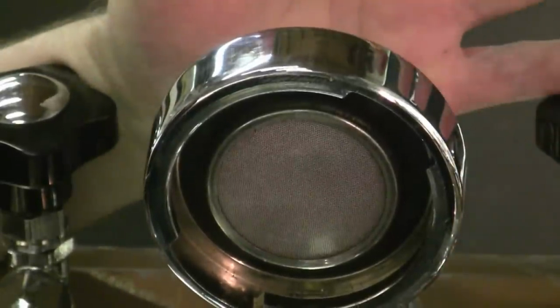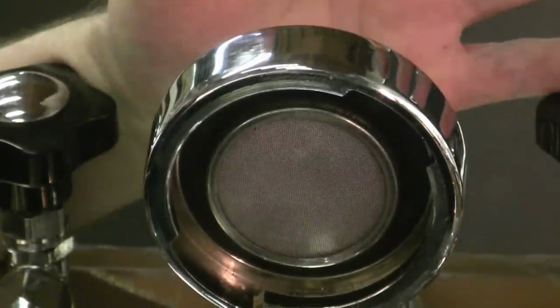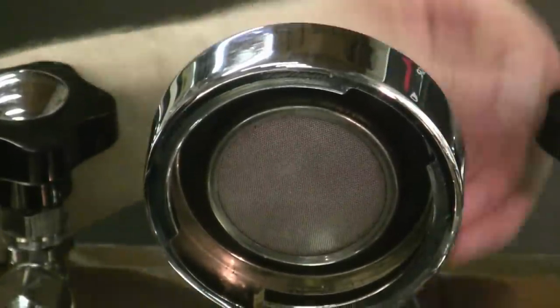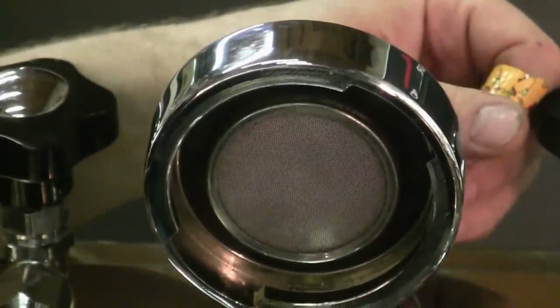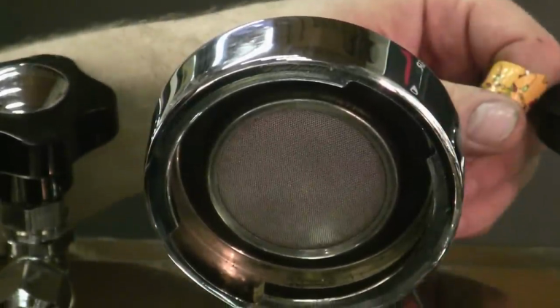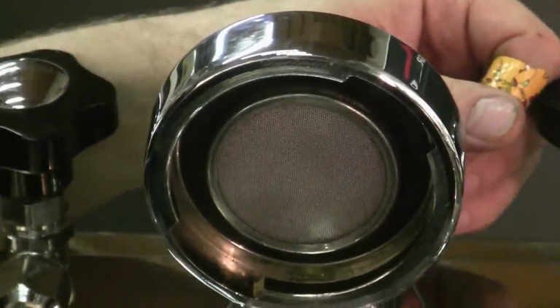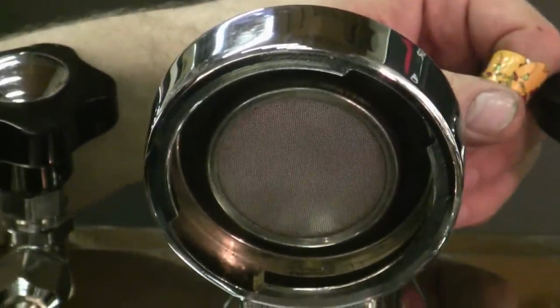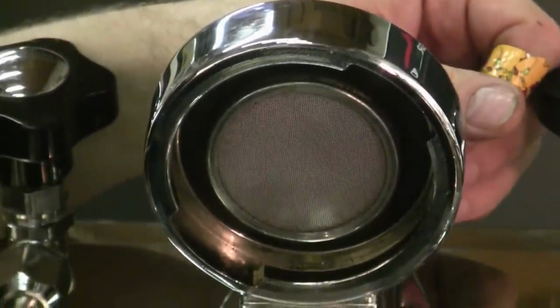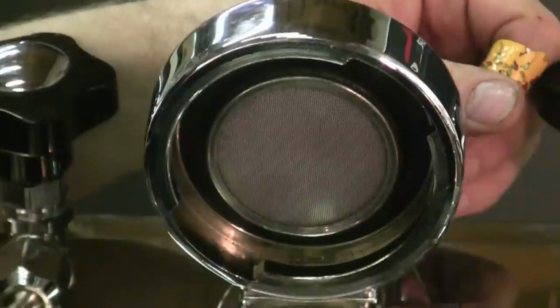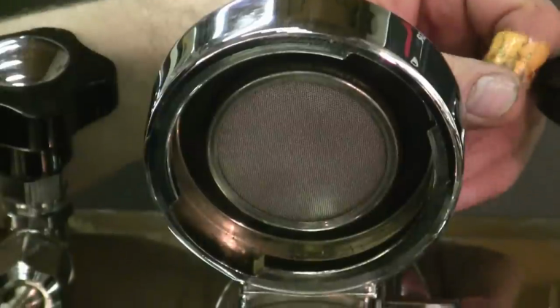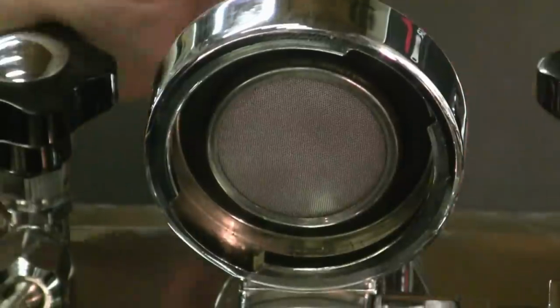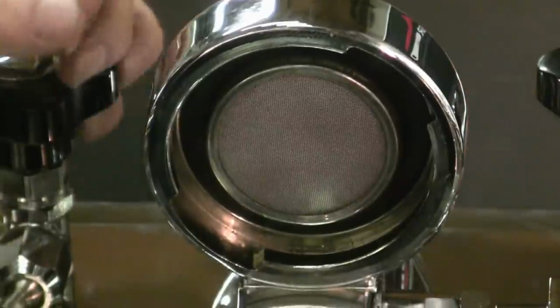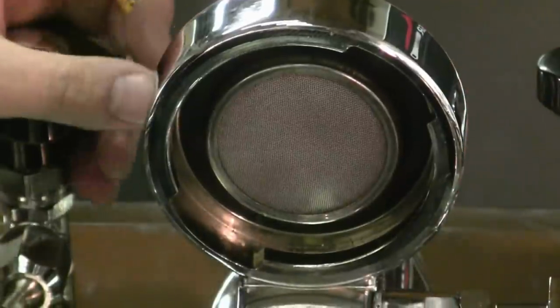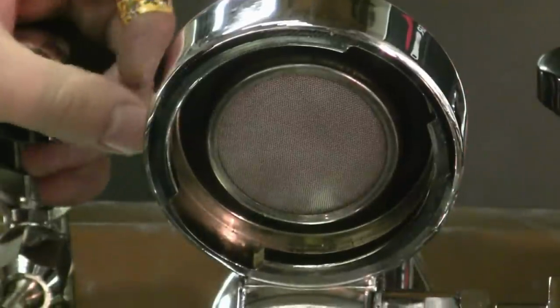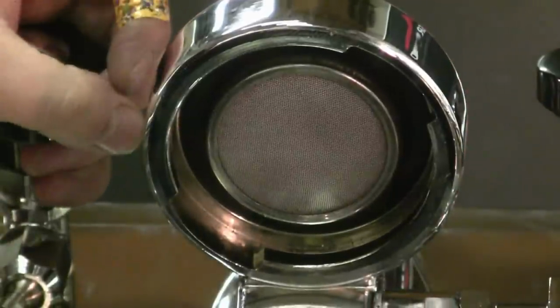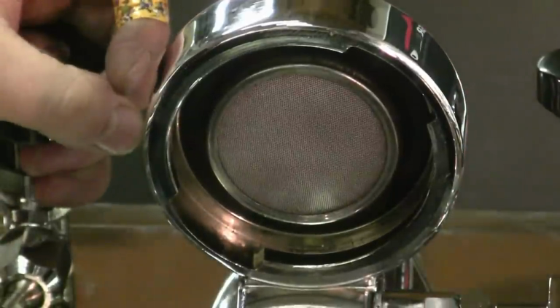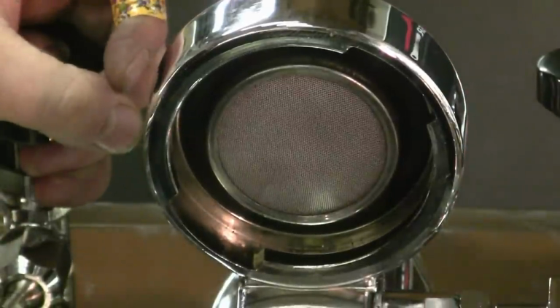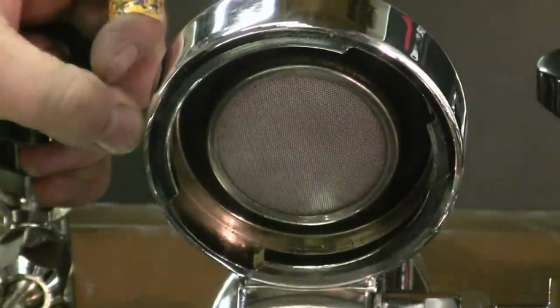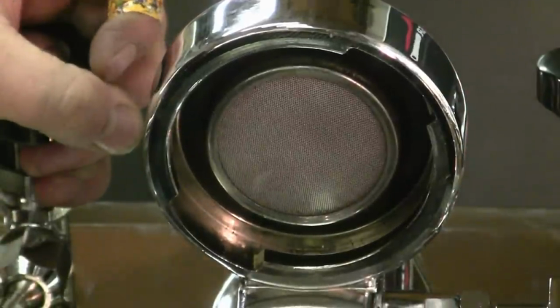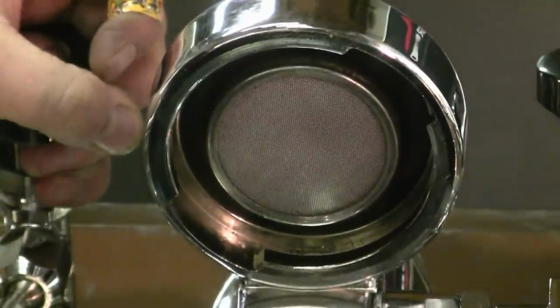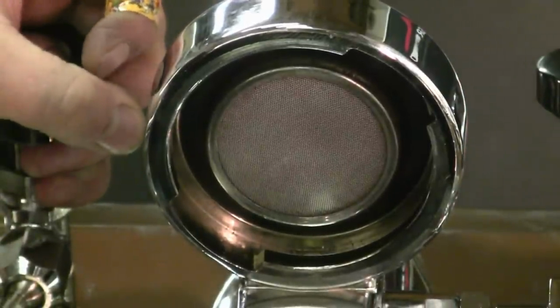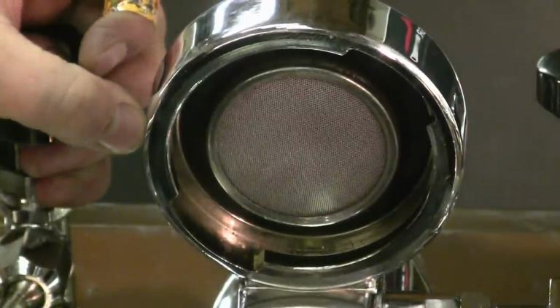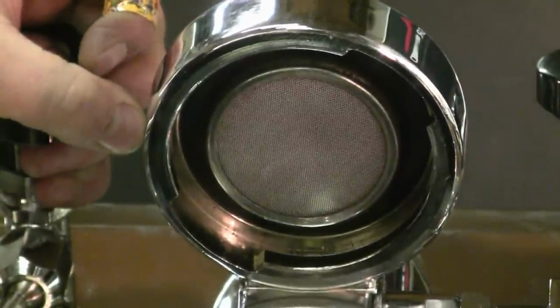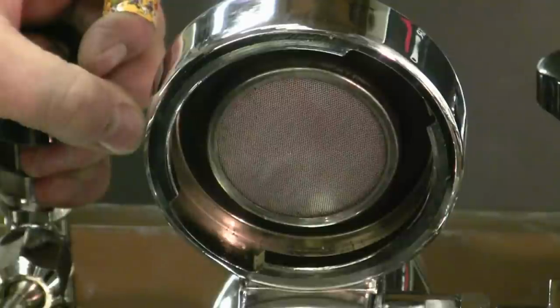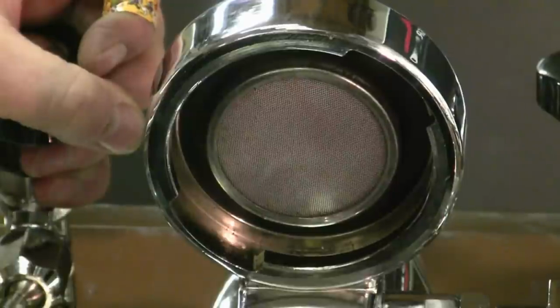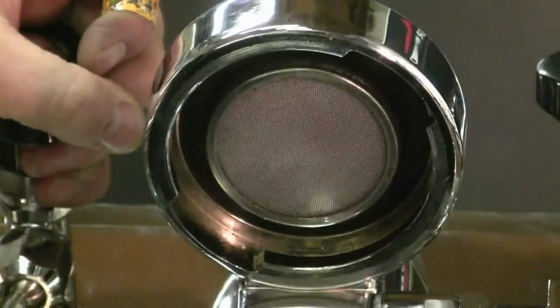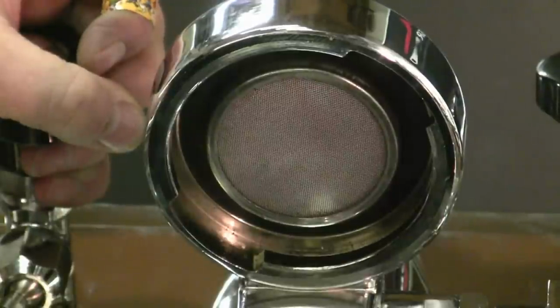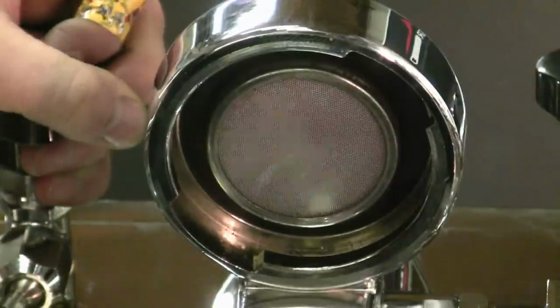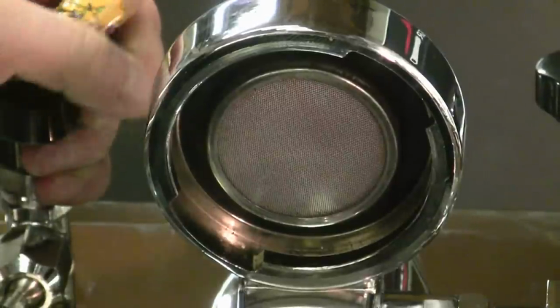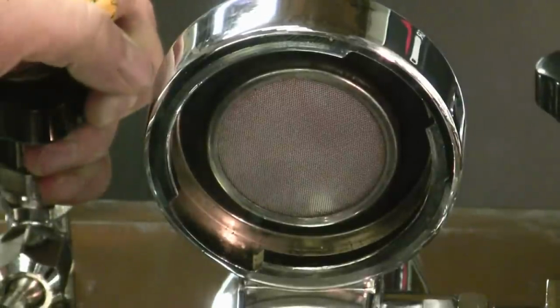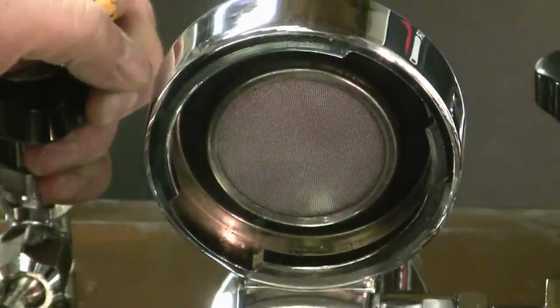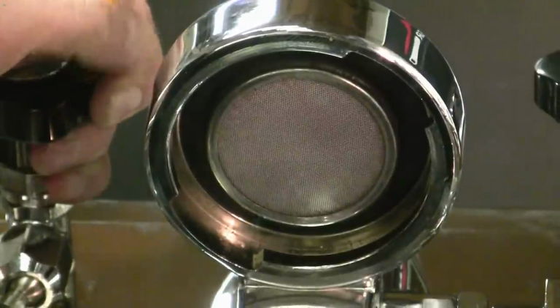The sooner you replace it the better. If you leave it in for too long, it's going to get very, very hard, be more and more difficult to get out, and can actually cause some corrosion in the brass.